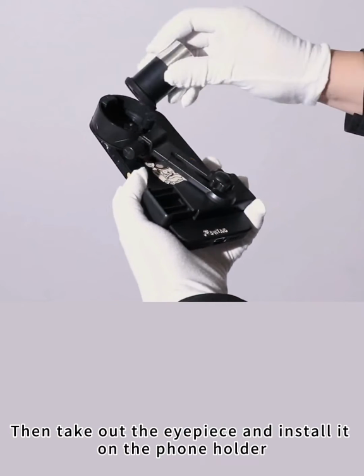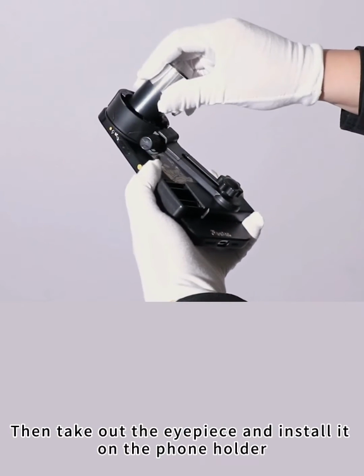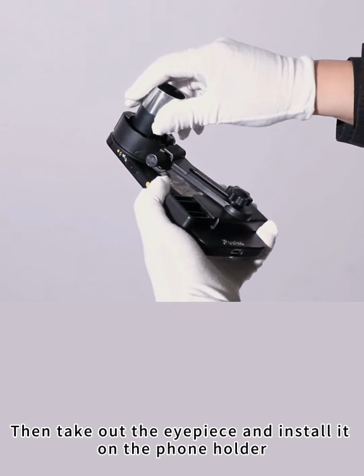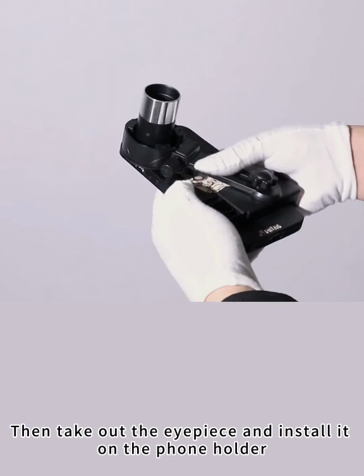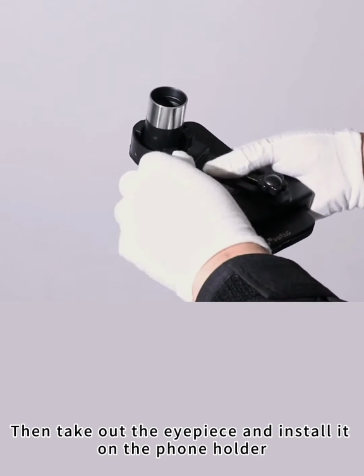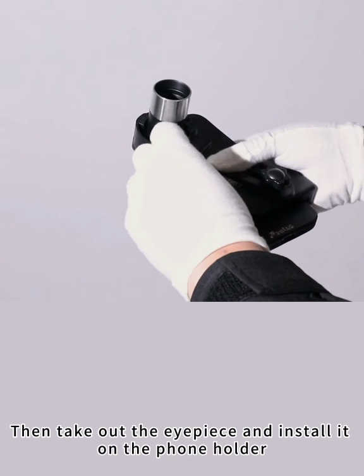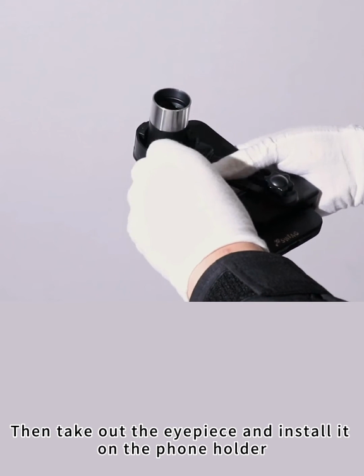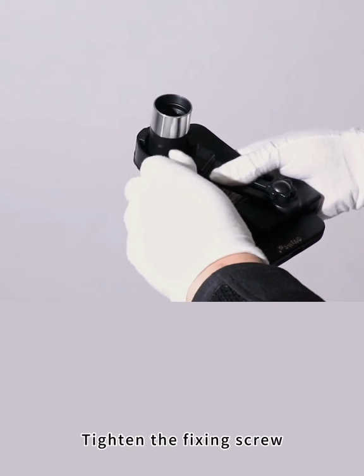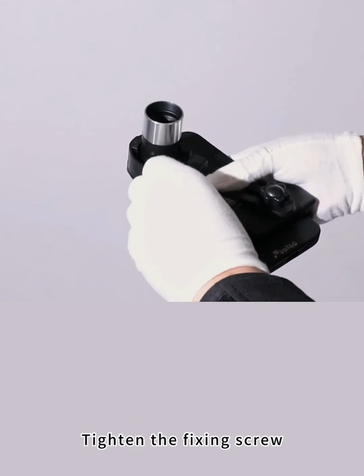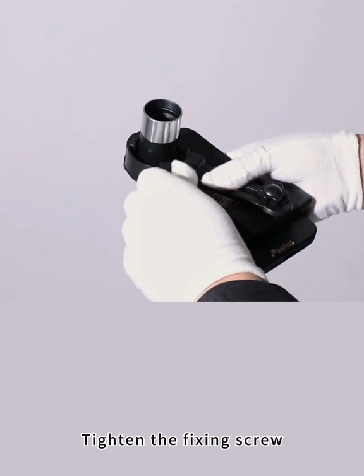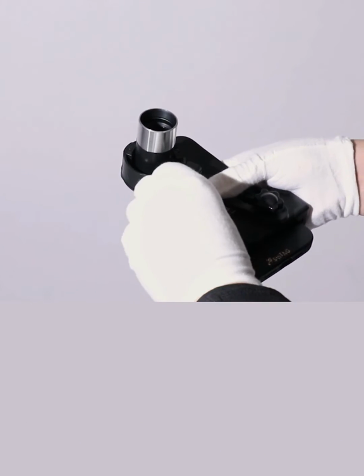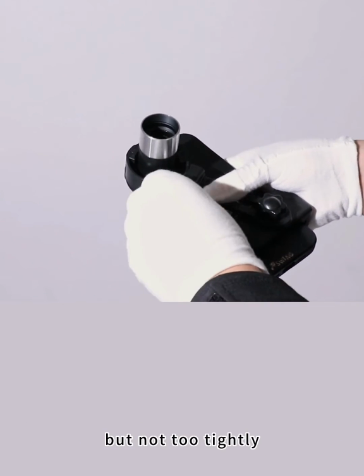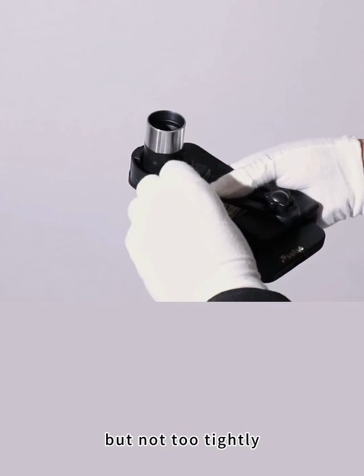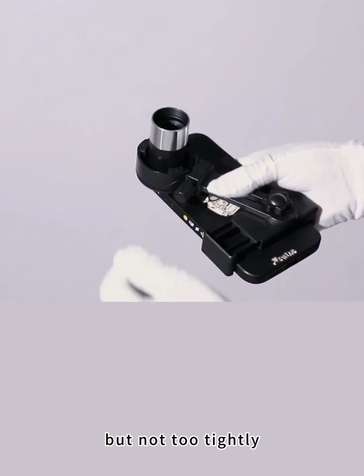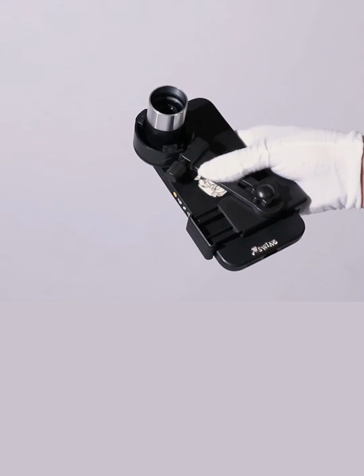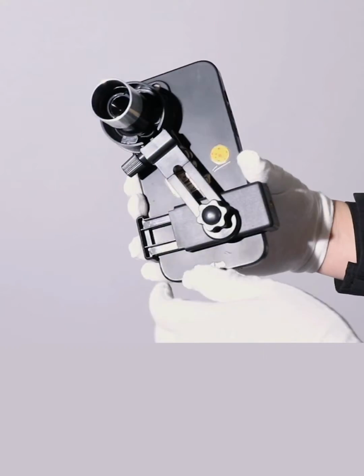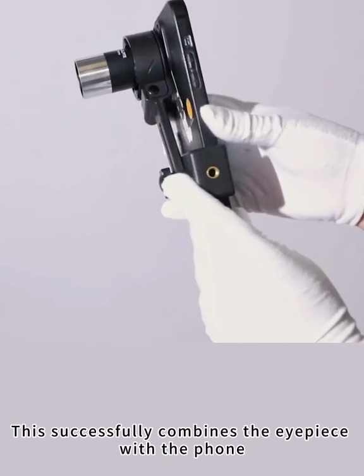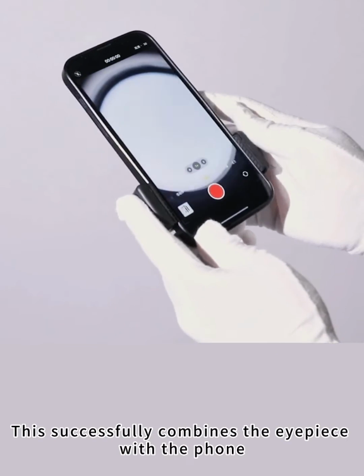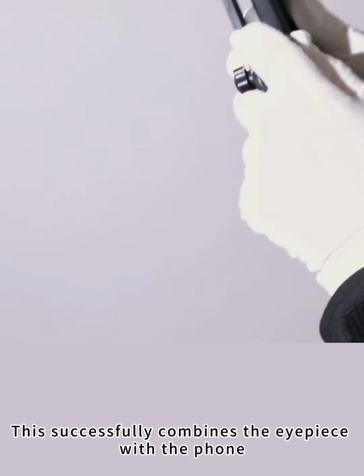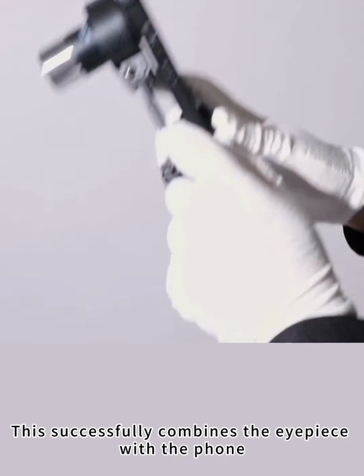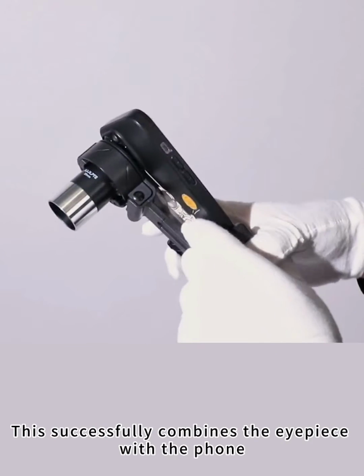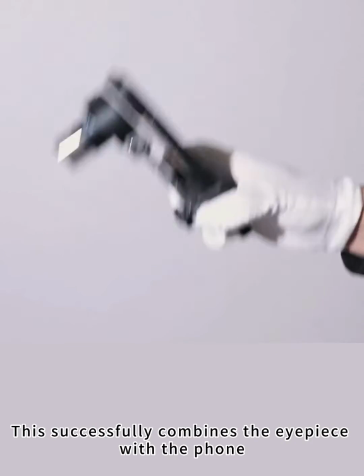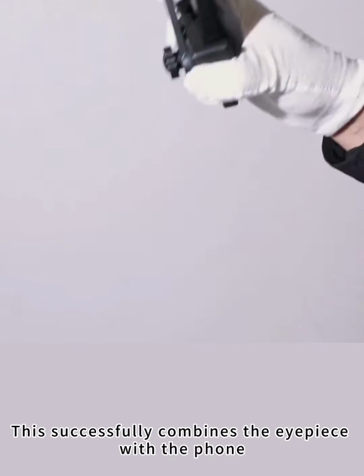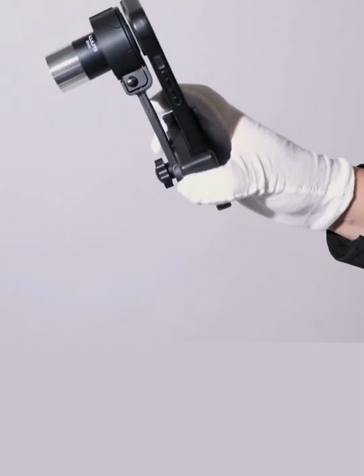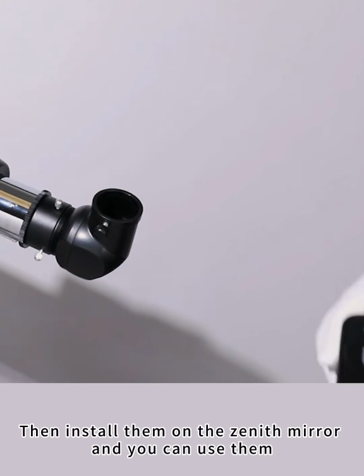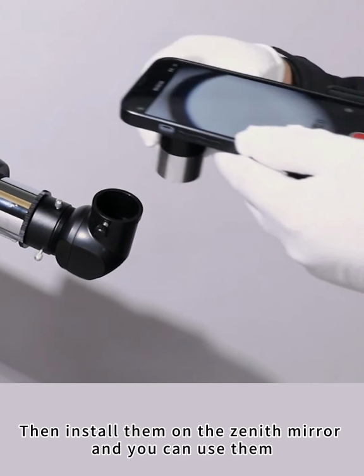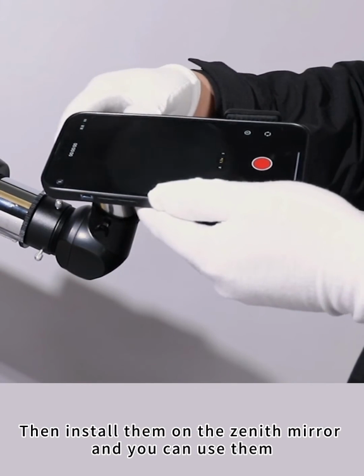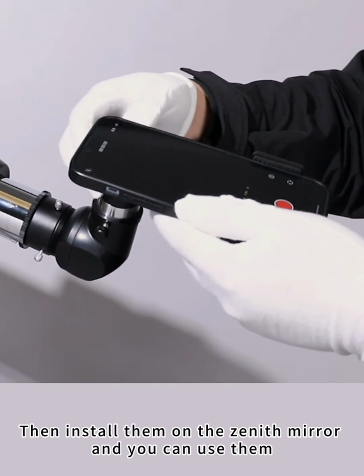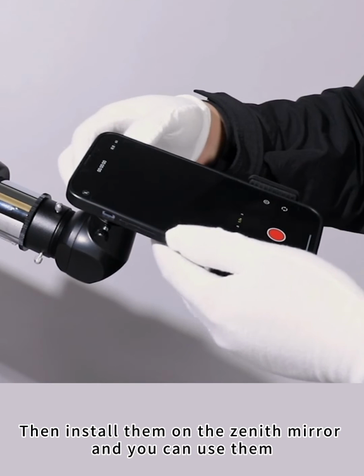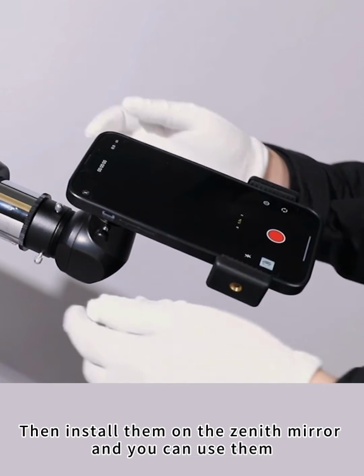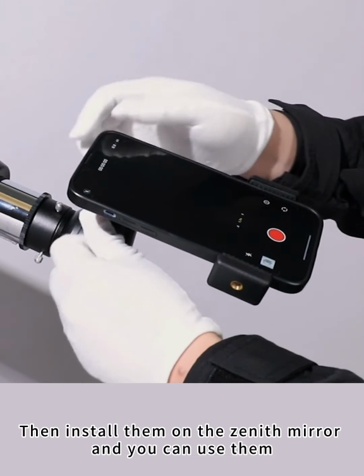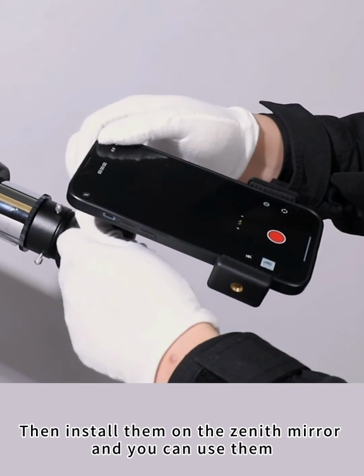Then take out the eyepiece and install it on the phone holder. Tighten the fixing screw, but not too tightly. This successfully combines the eyepiece with the phone. Then install them on the zenith mirror and you can use them.